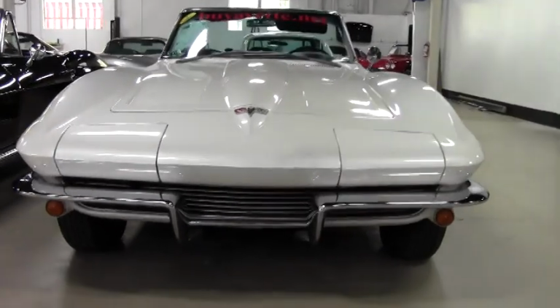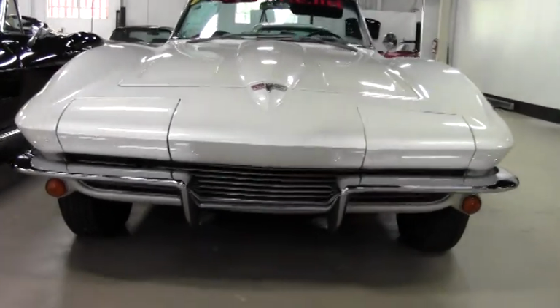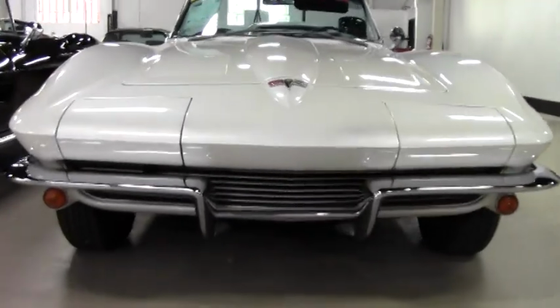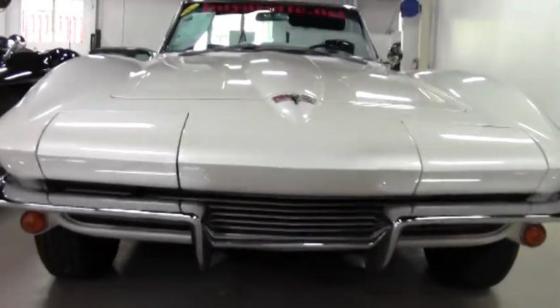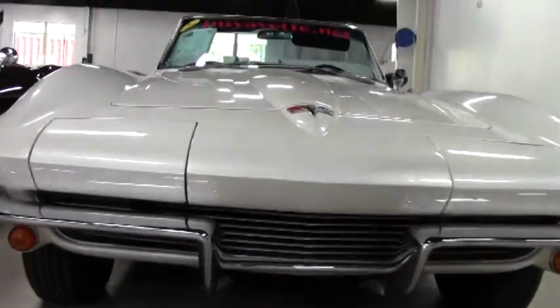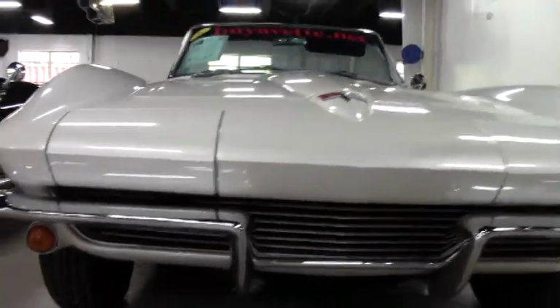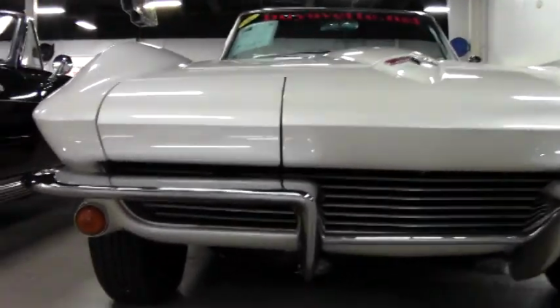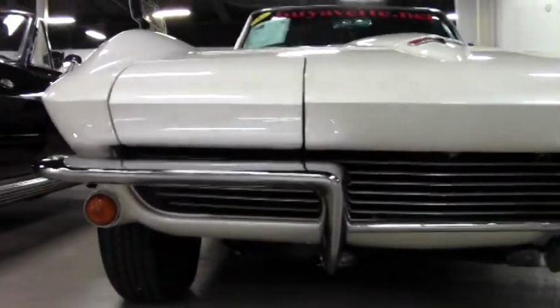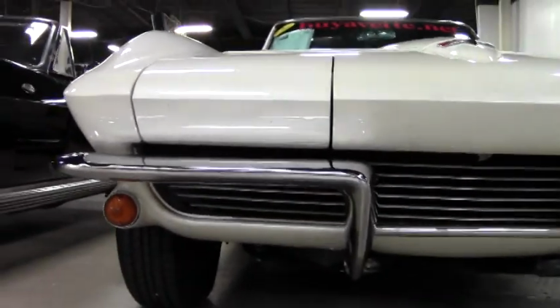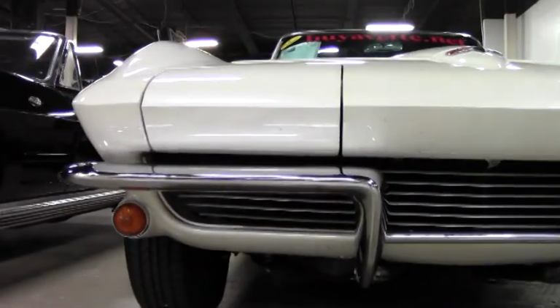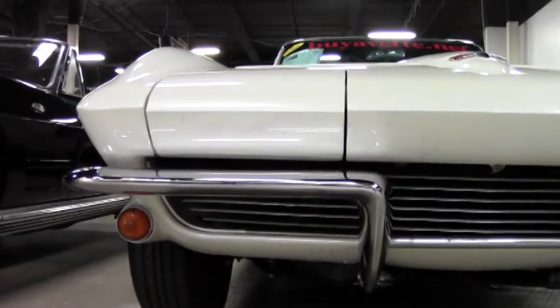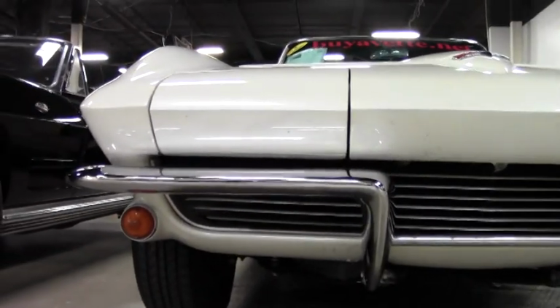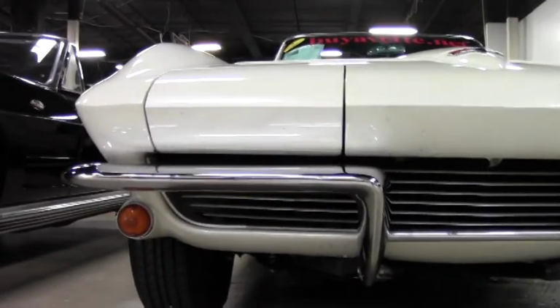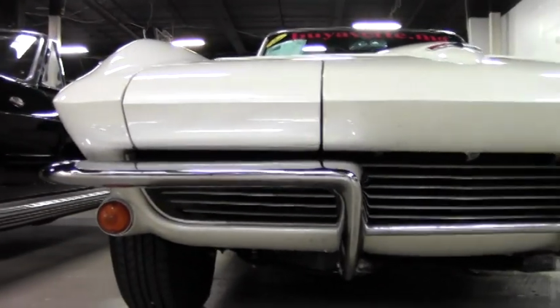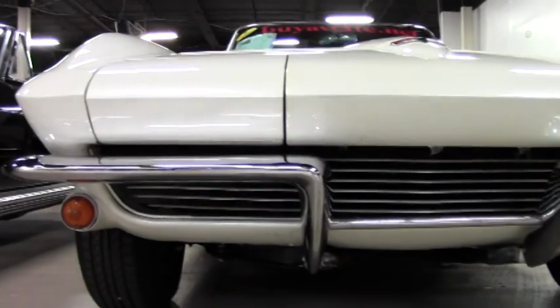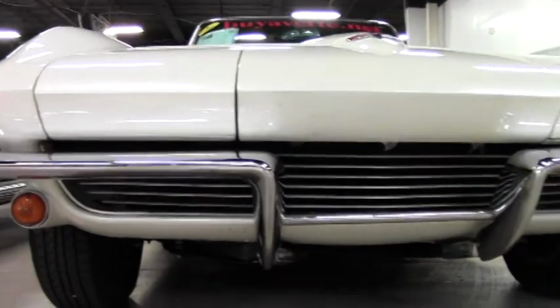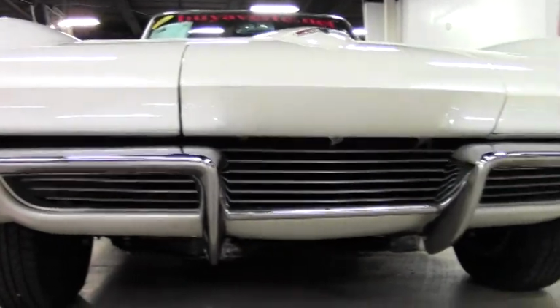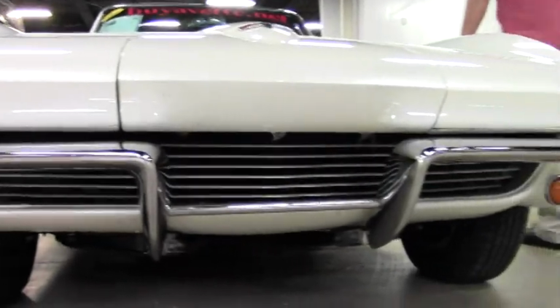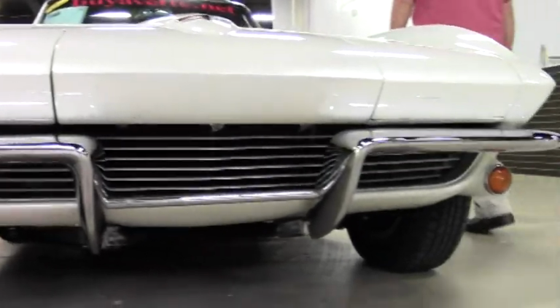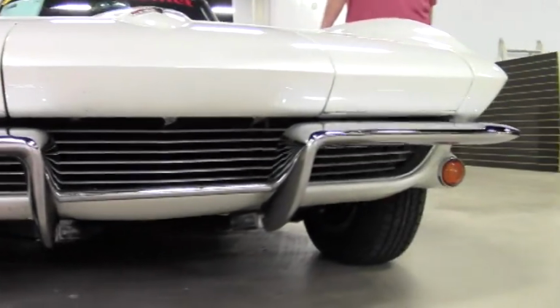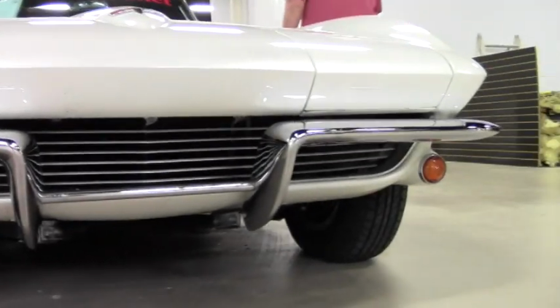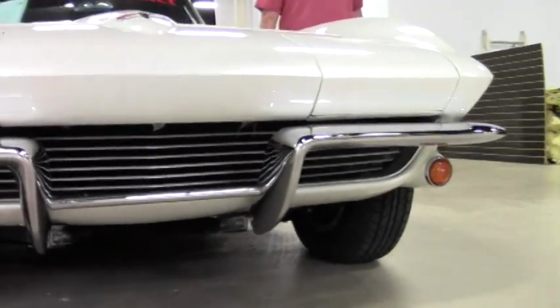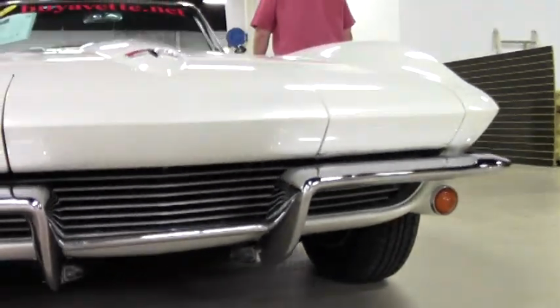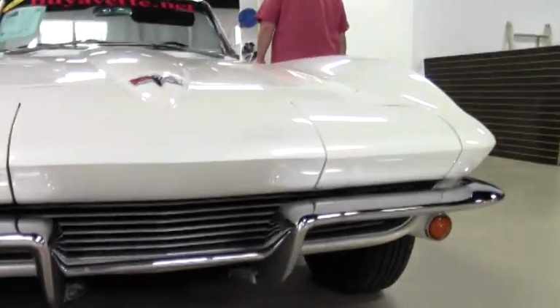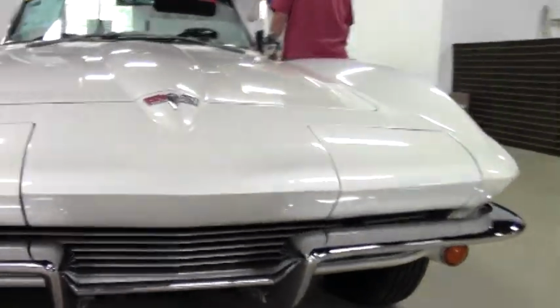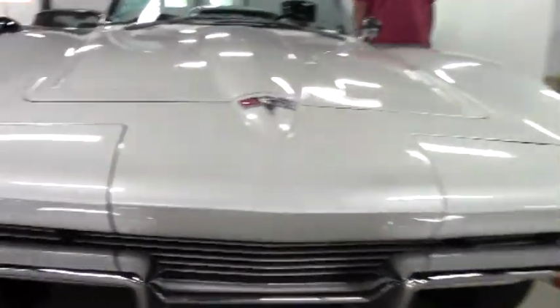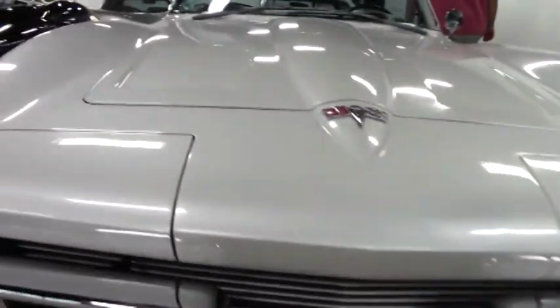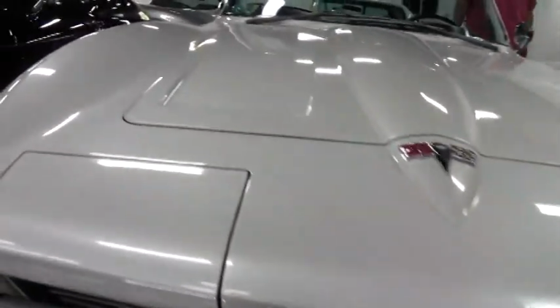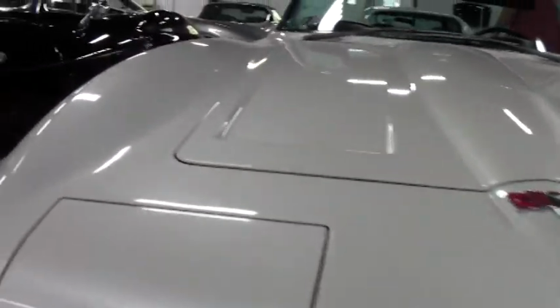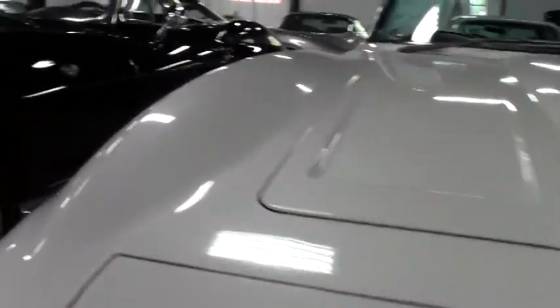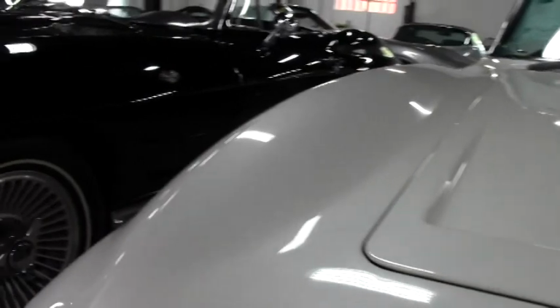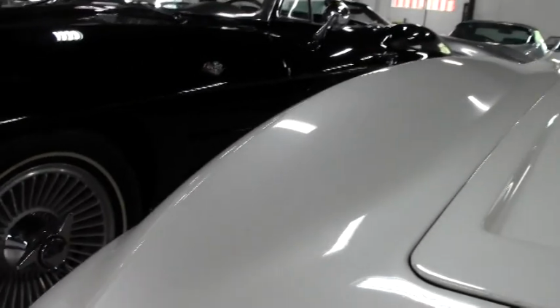The bumpers on the car are nicely chromed and in good shape. It is wearing brand new radials and a set of bolt-on knockoff wheels.